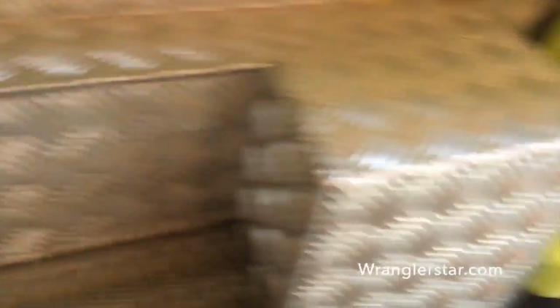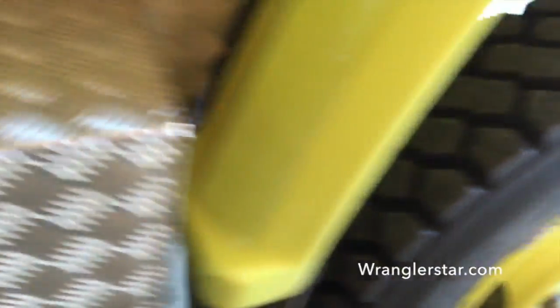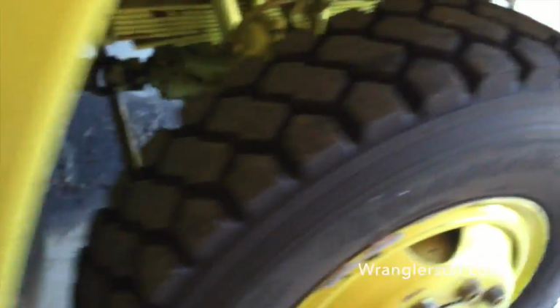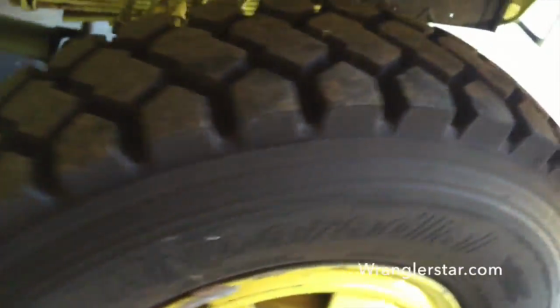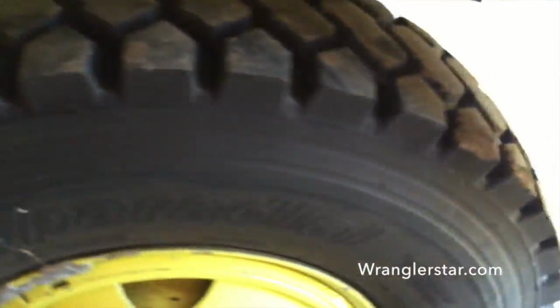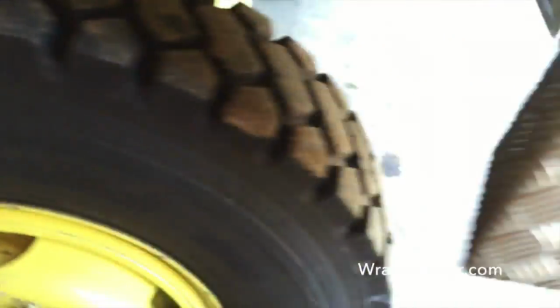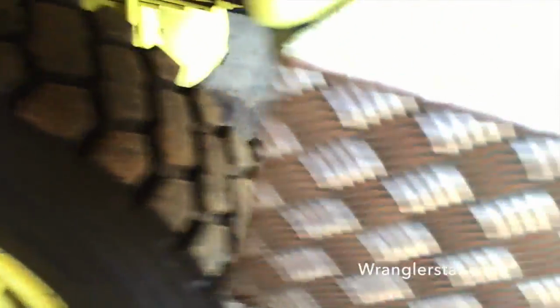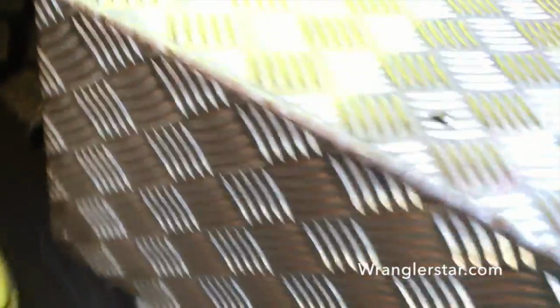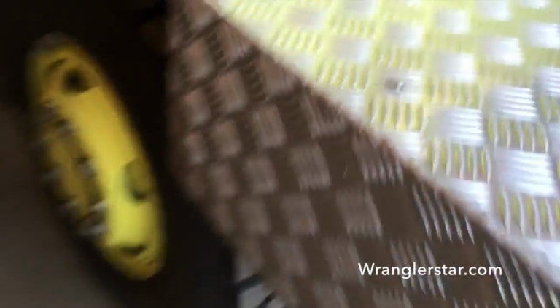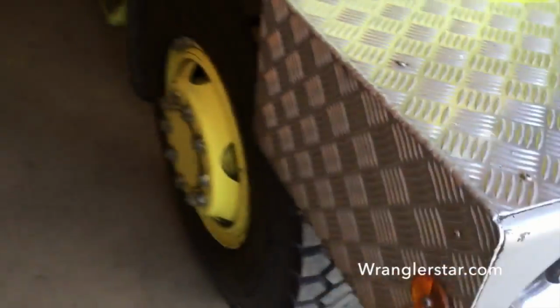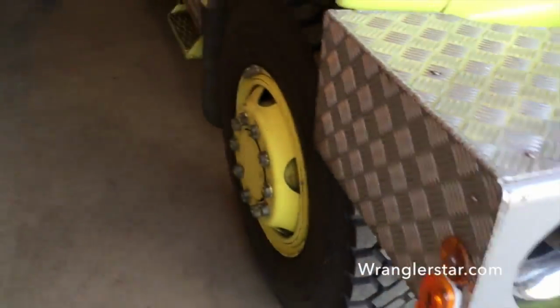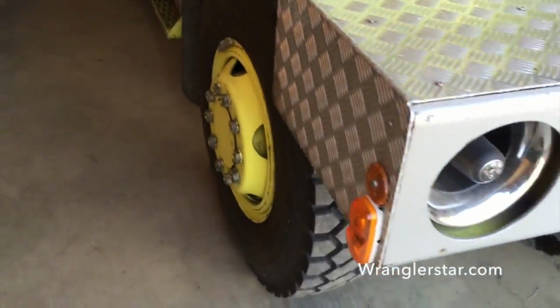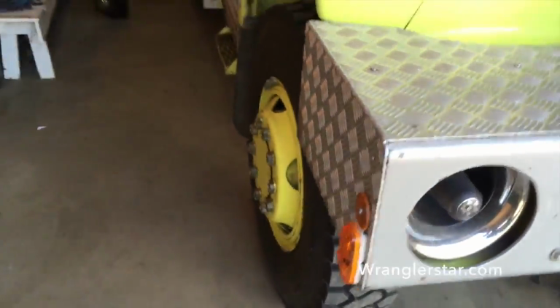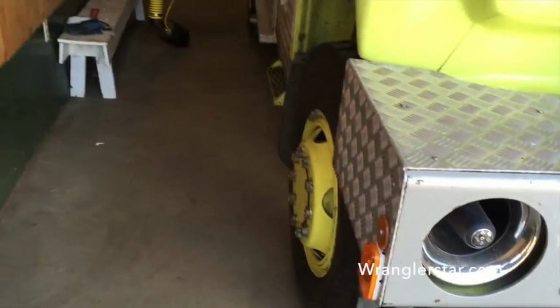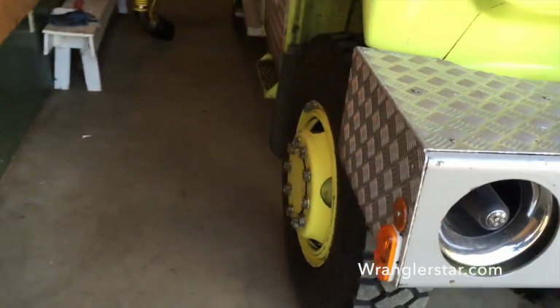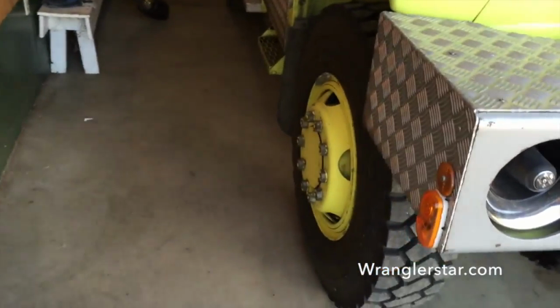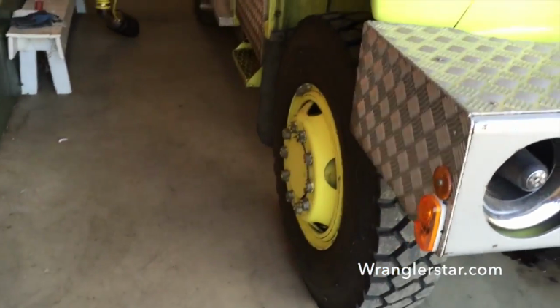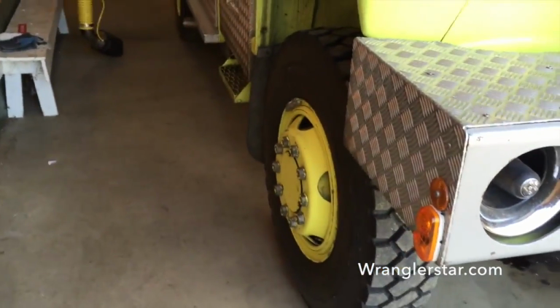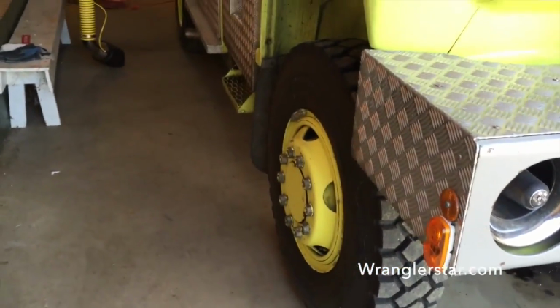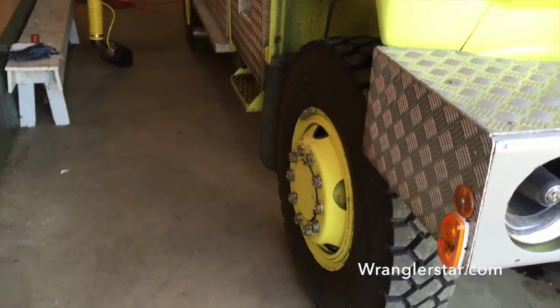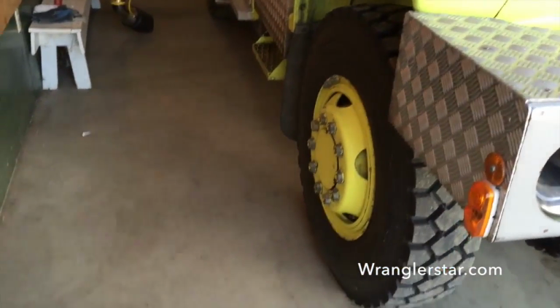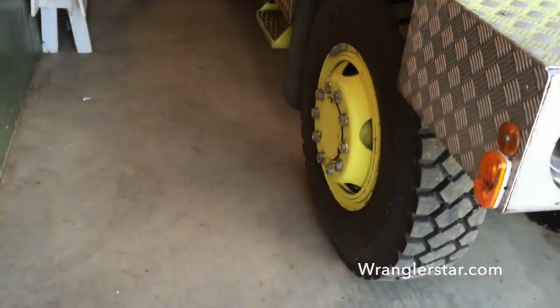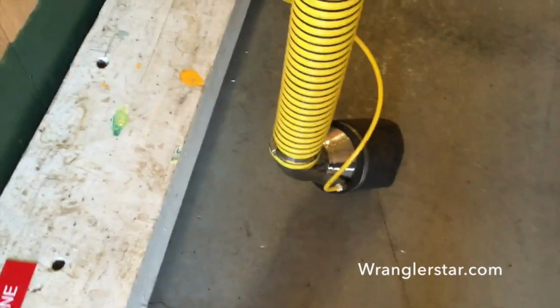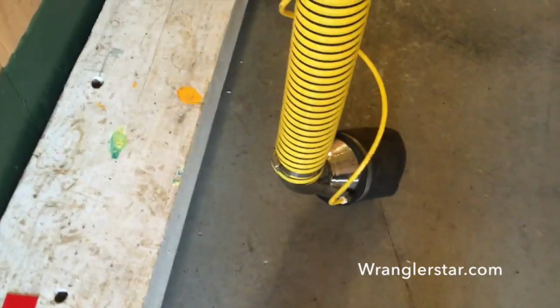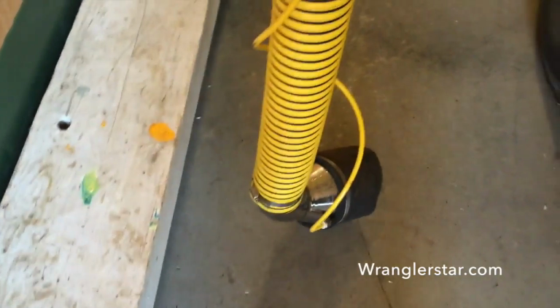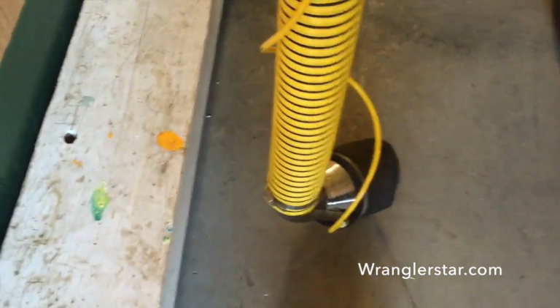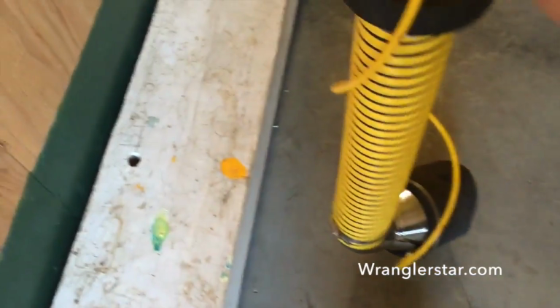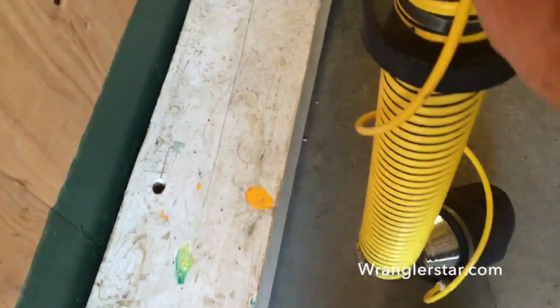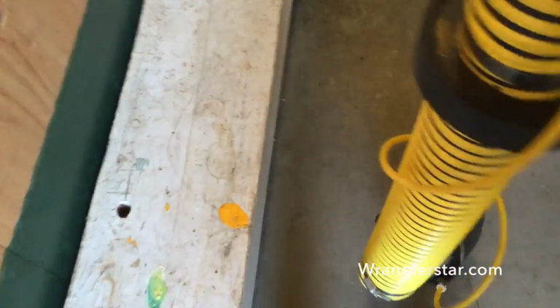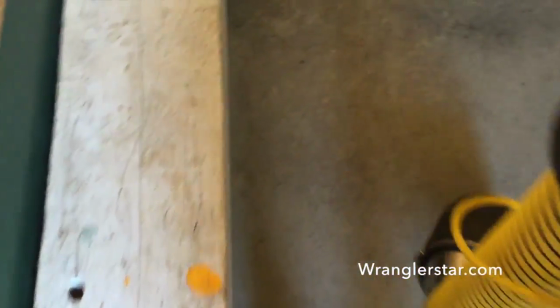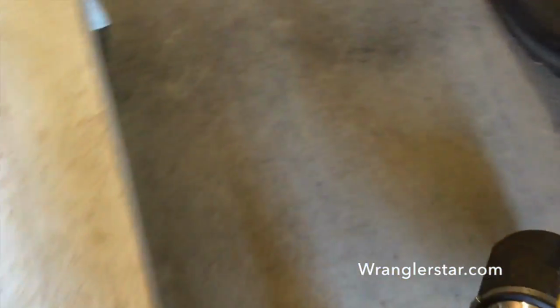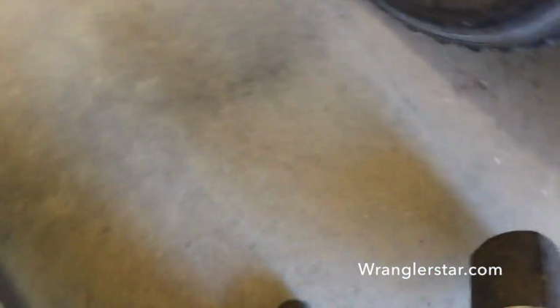I'm excited to get to use it. This thing will go anywhere, don't you think? With those big old monster tires. You've probably wondered what this thing is — this is an exhaust sucker.